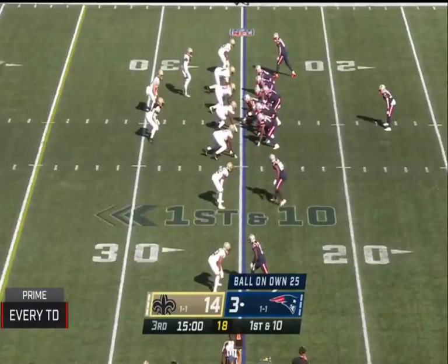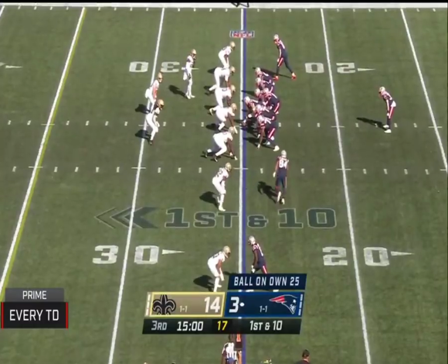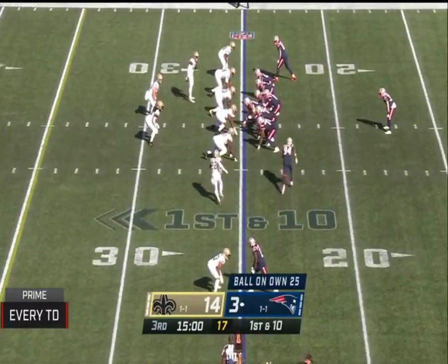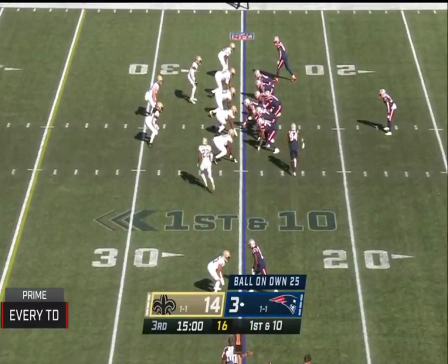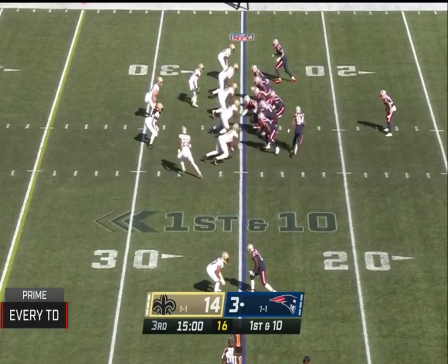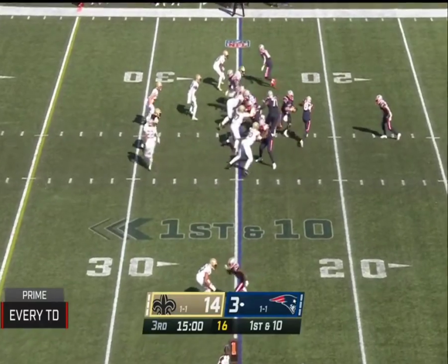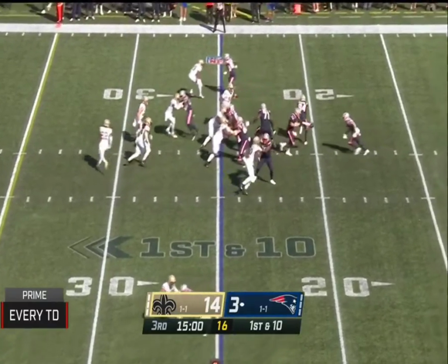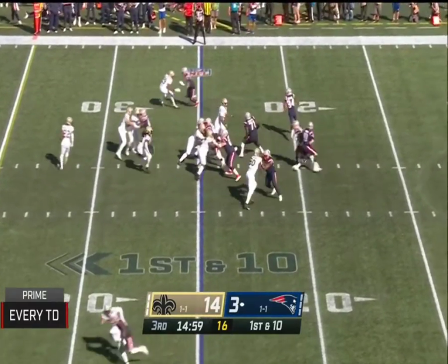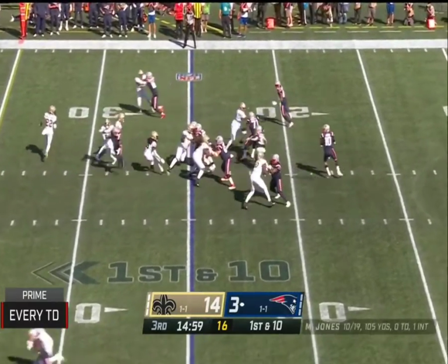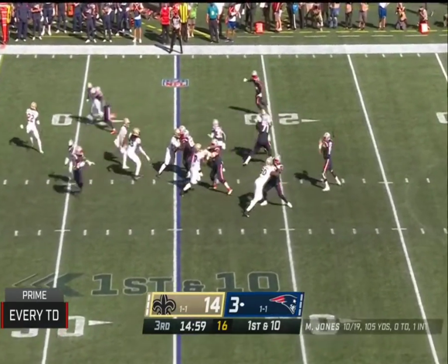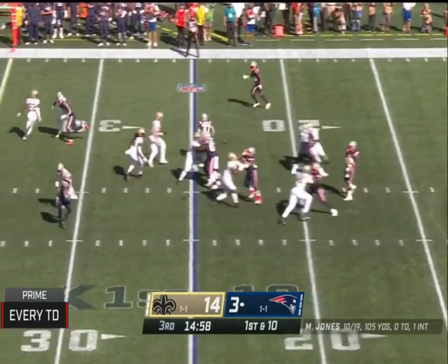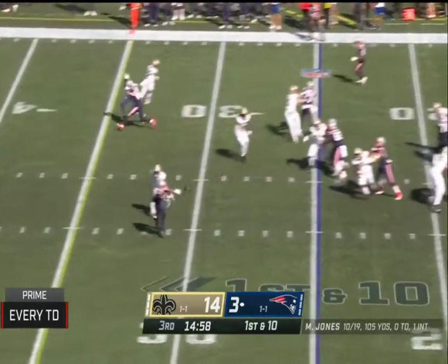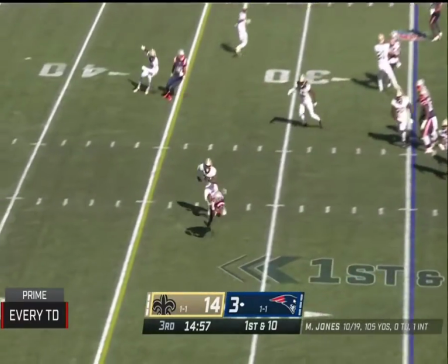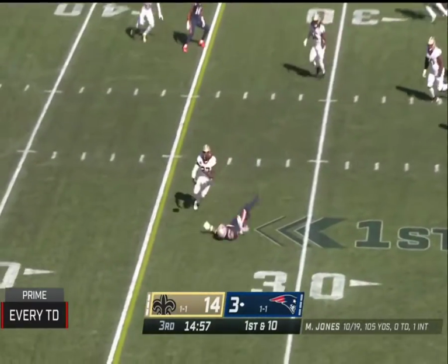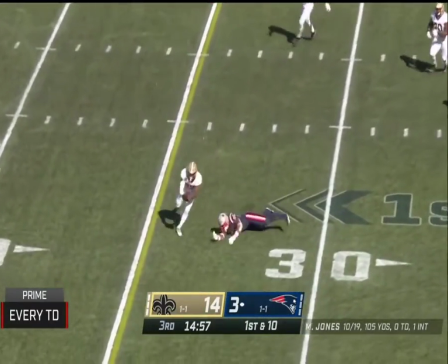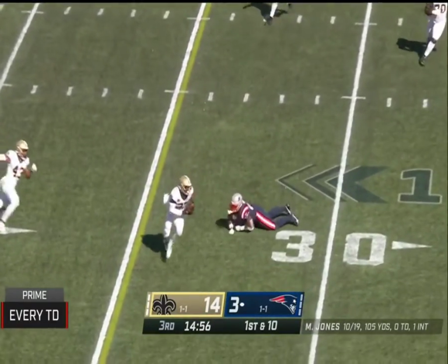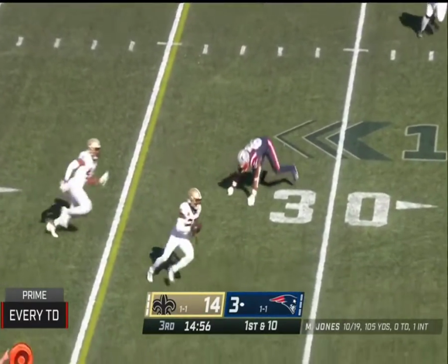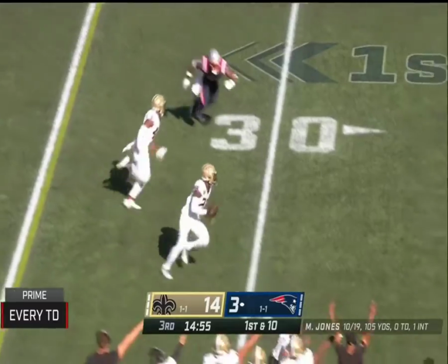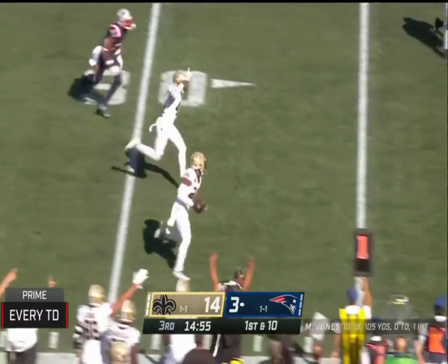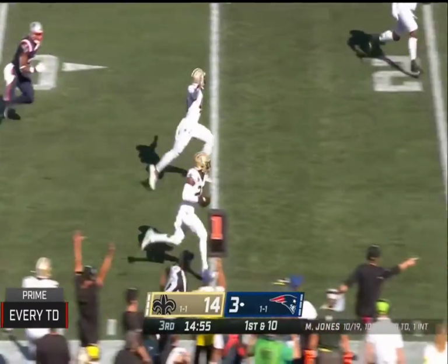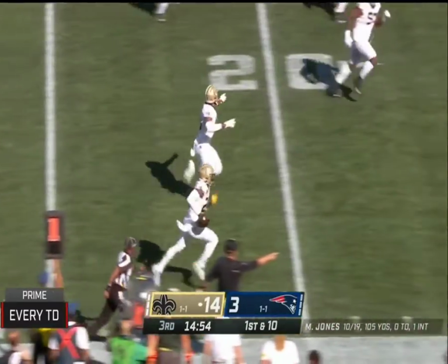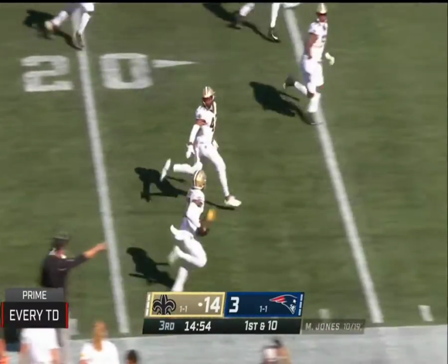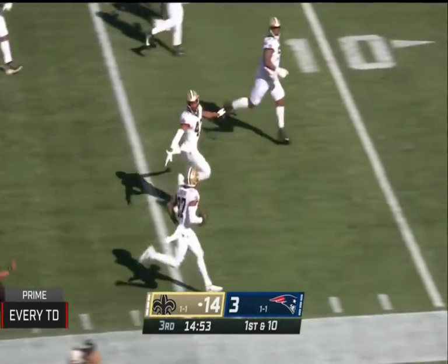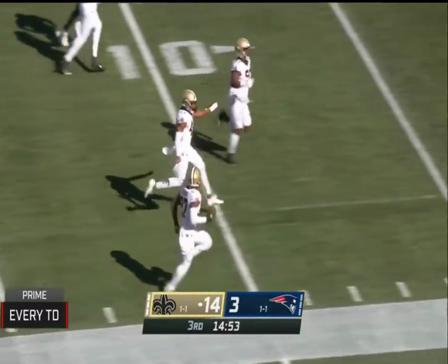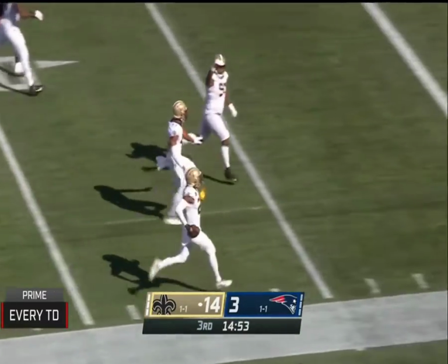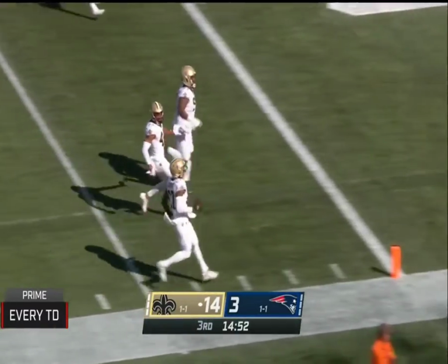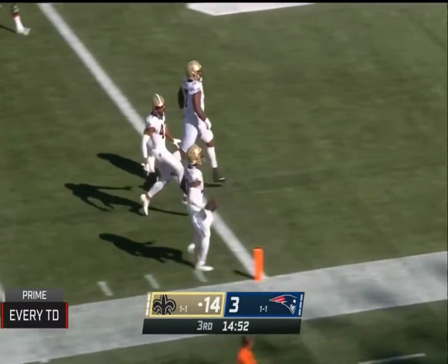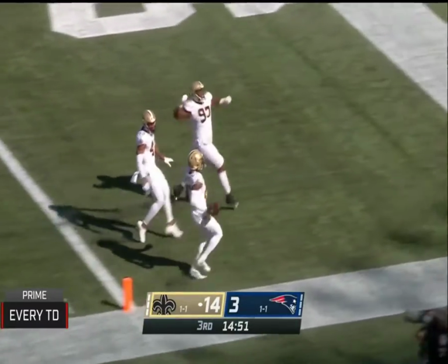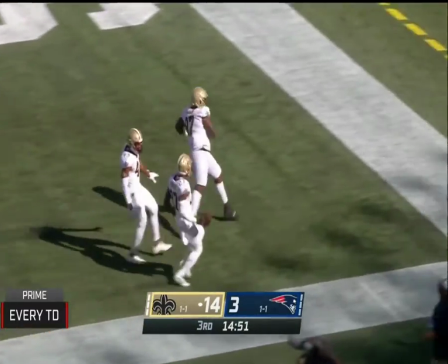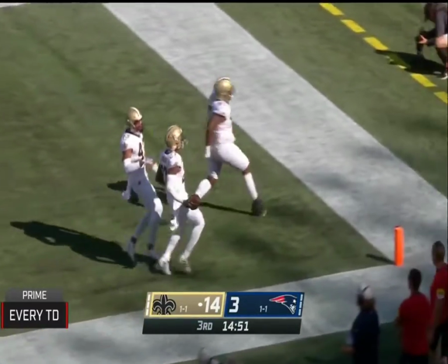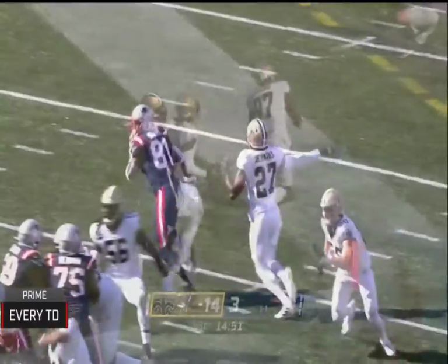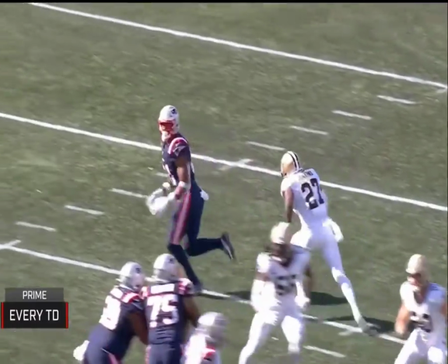They're down a running back right now in James White, so we'll see how they can contend with that. Oh, disastrous play to begin the half — Malcolm Jenkins is going to cruise home for a pick six.